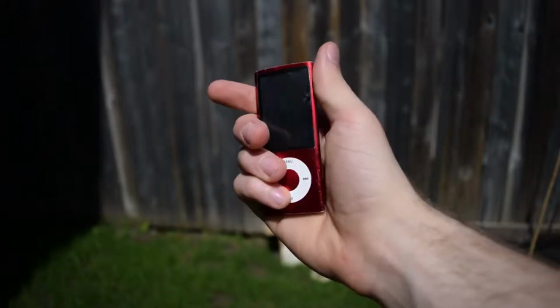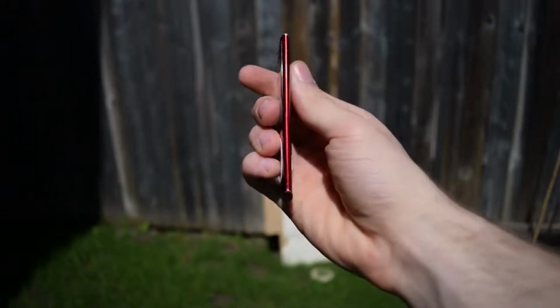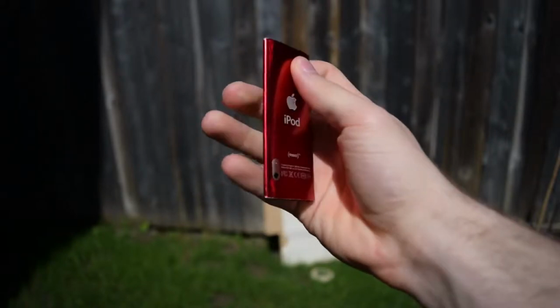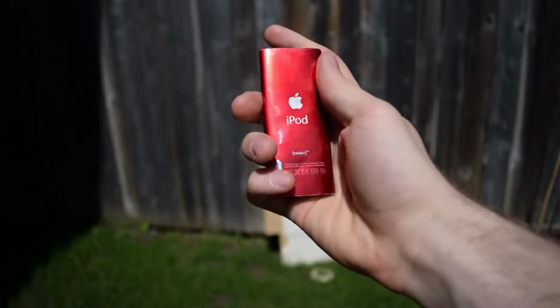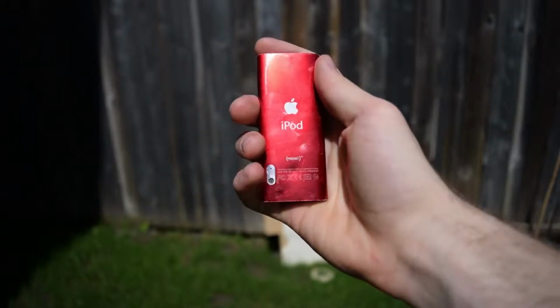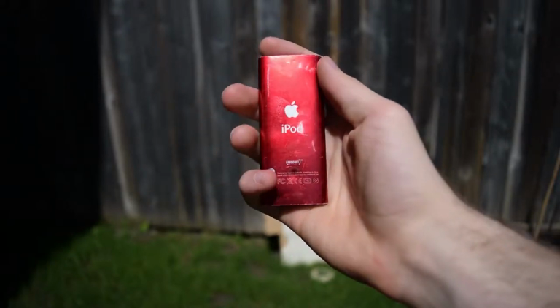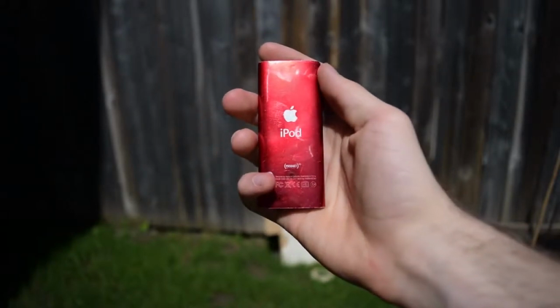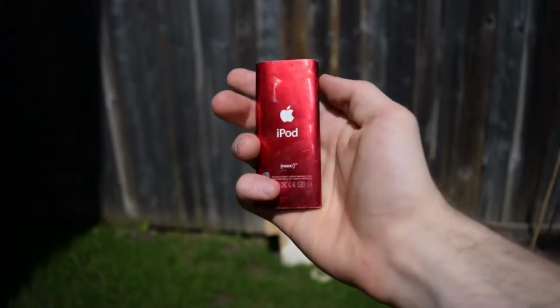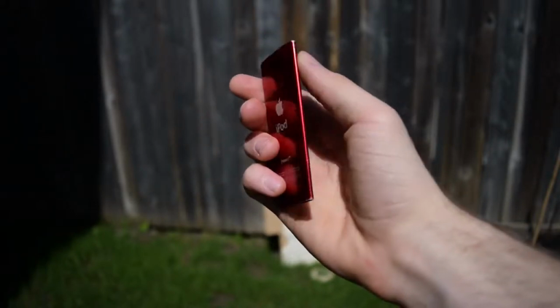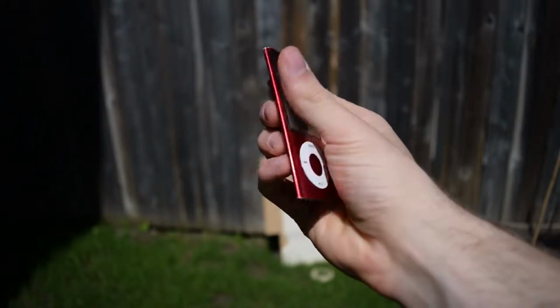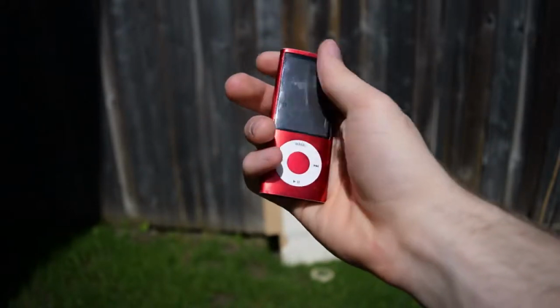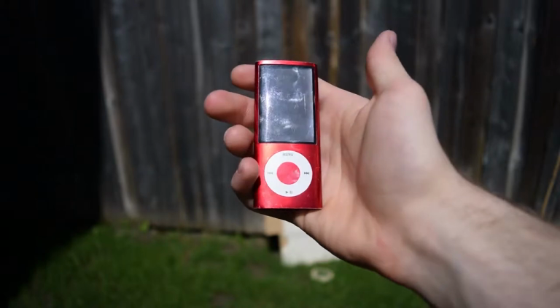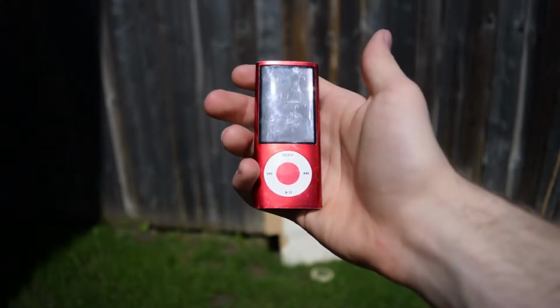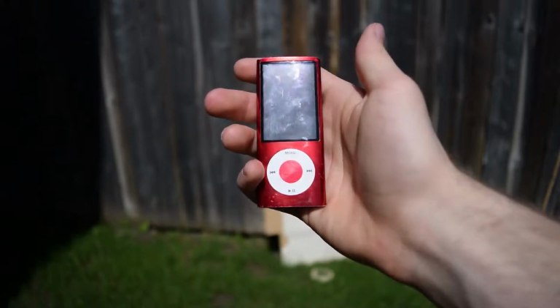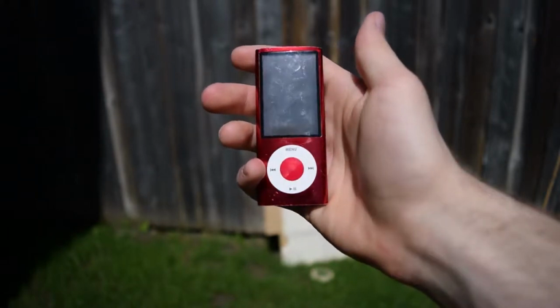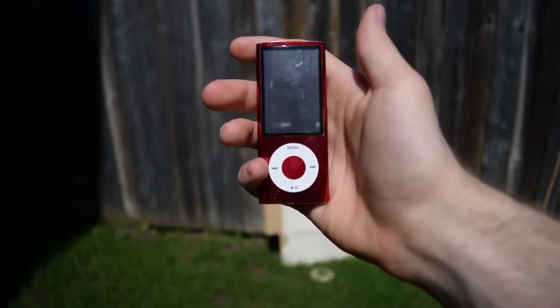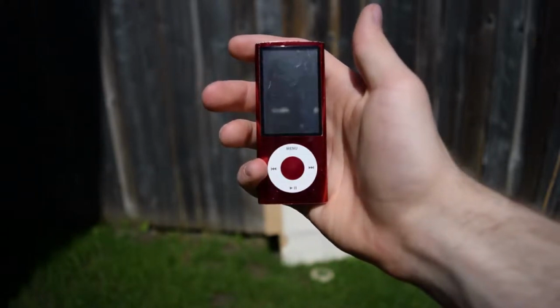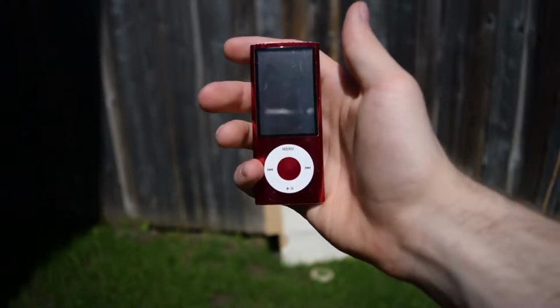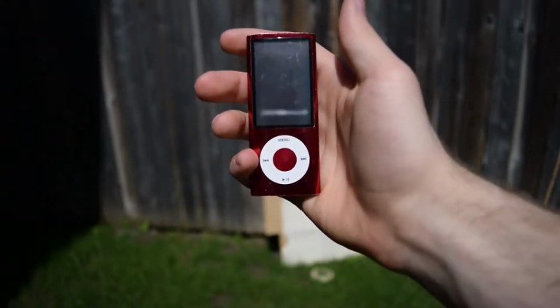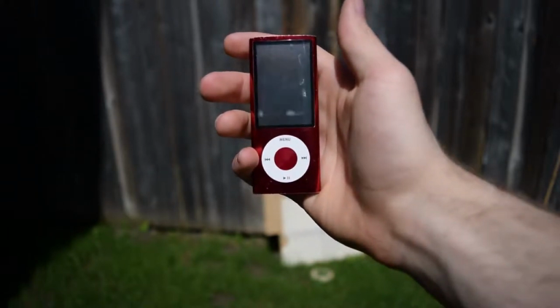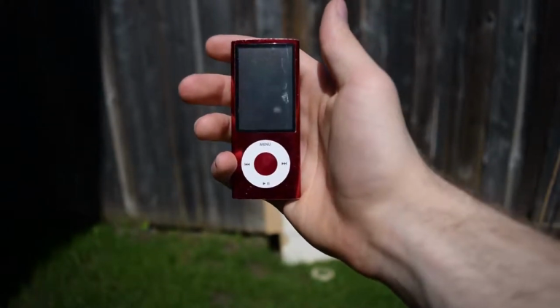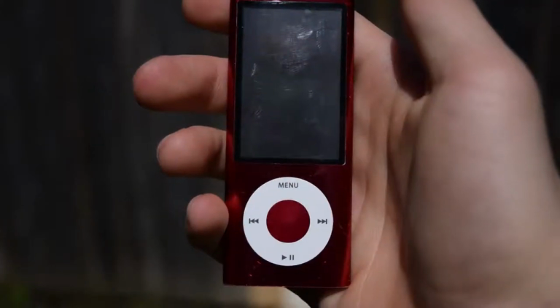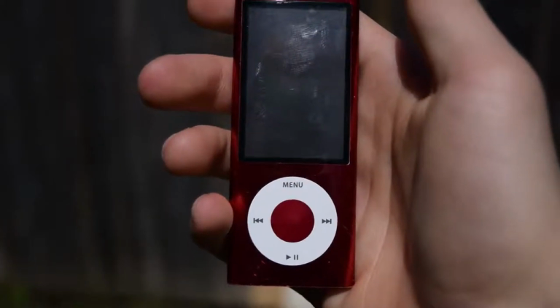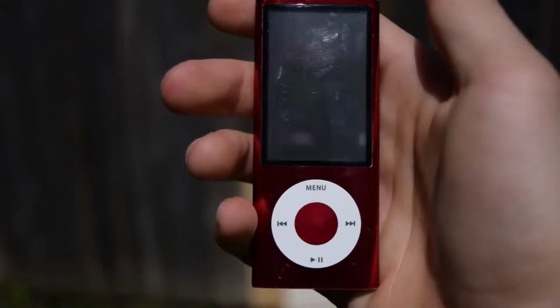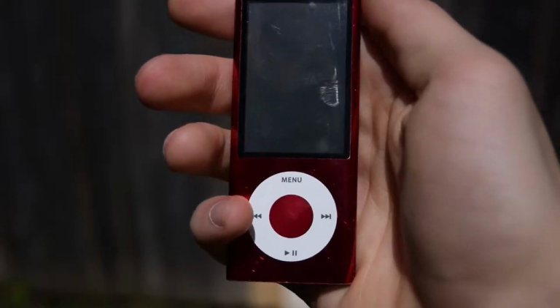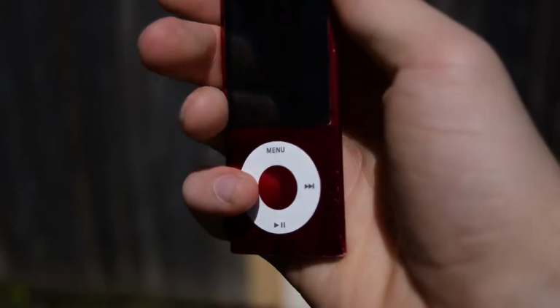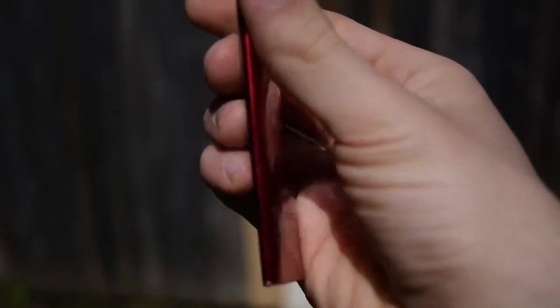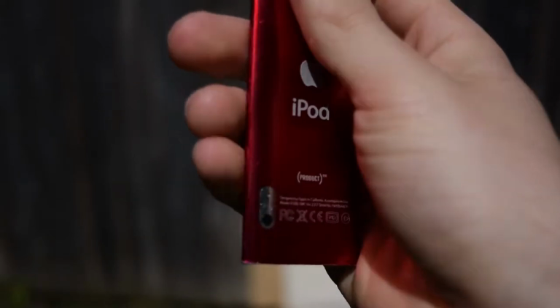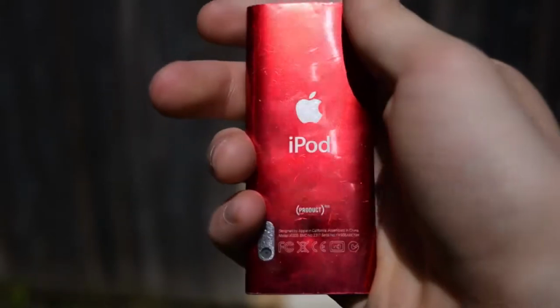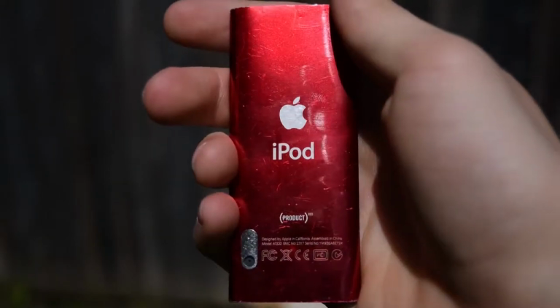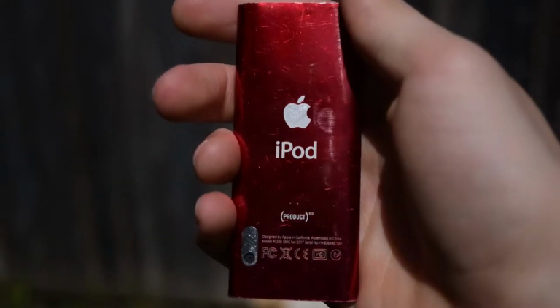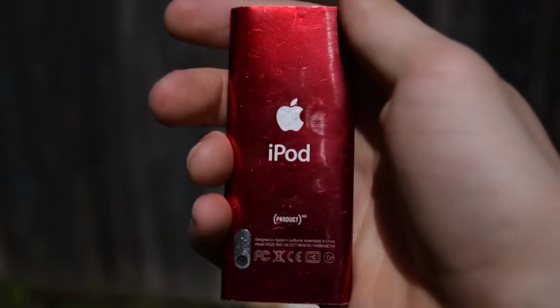Hey guys, so what you're about to see is an iPod Nano being obliterated by a 177 pellet gun. The iPod was not functioning properly before this, so I decided this was probably the best thing to do with it.